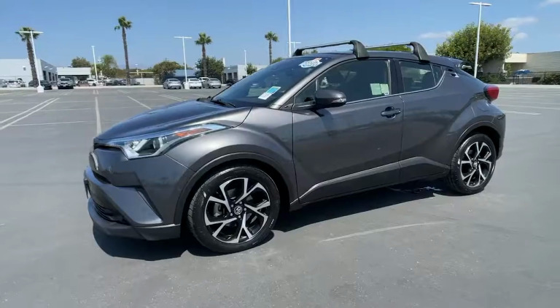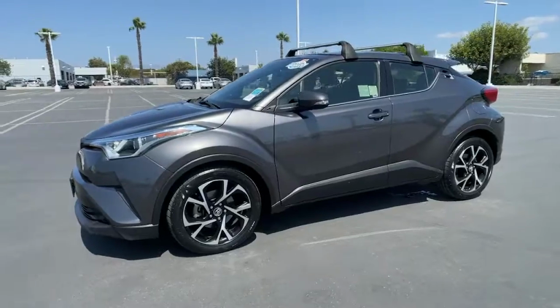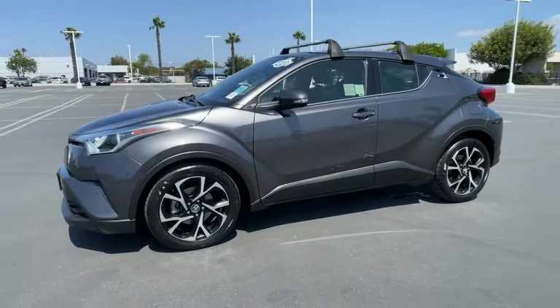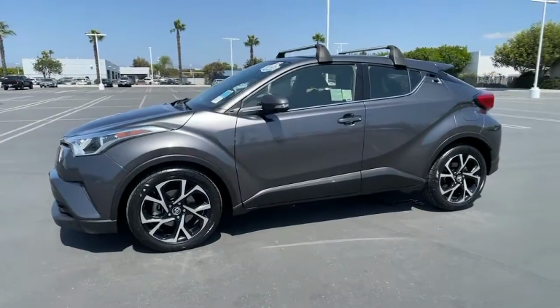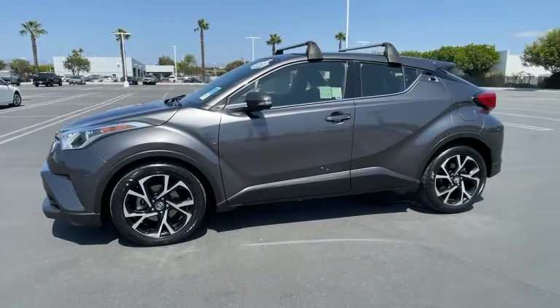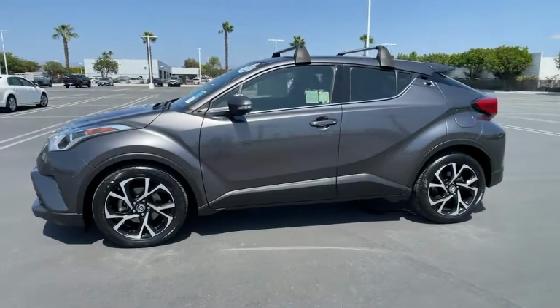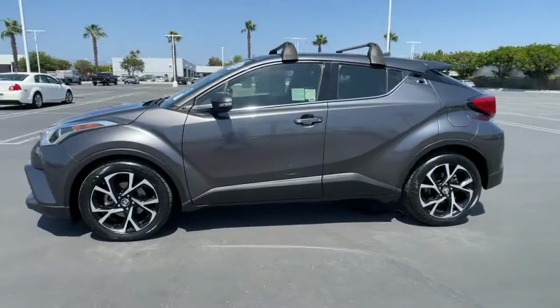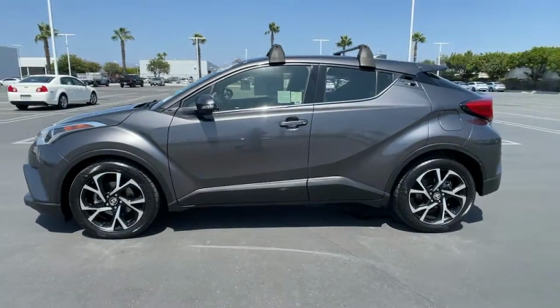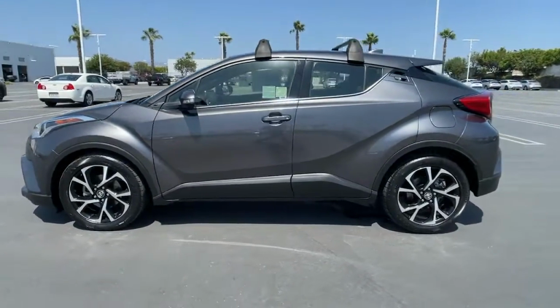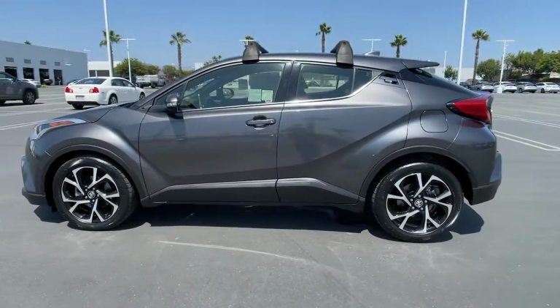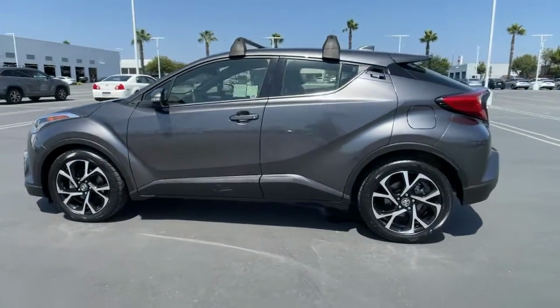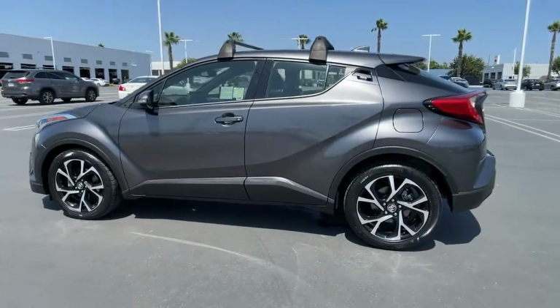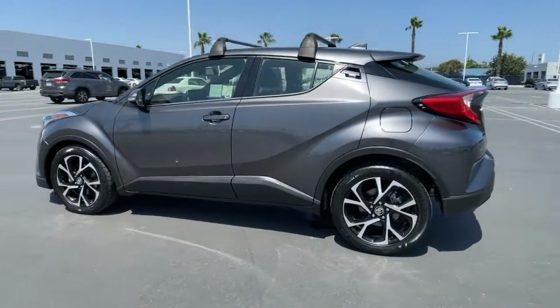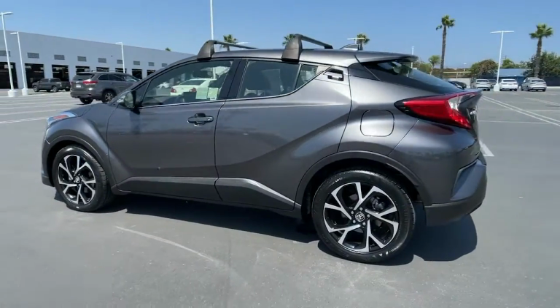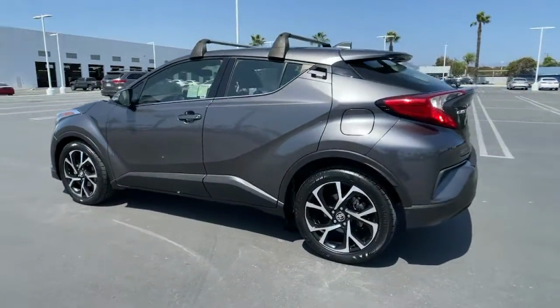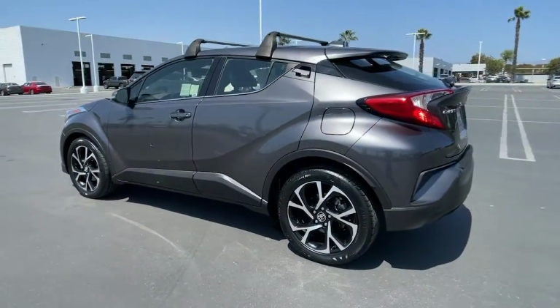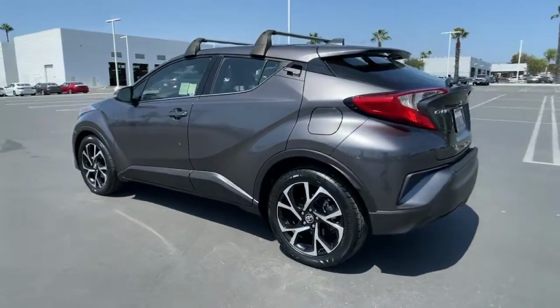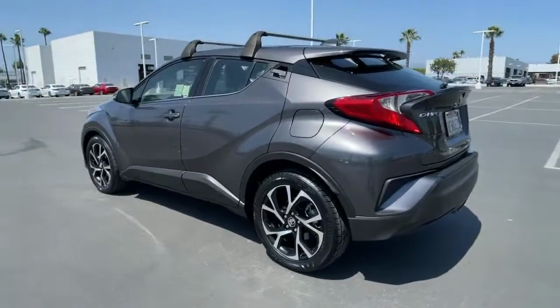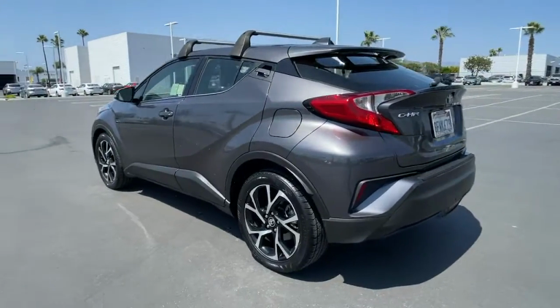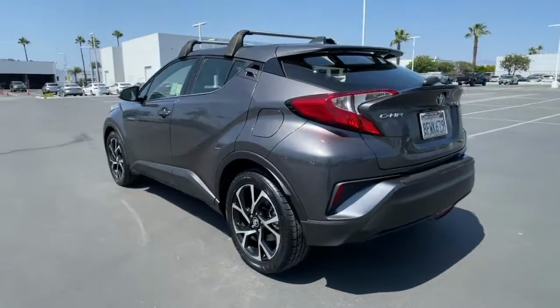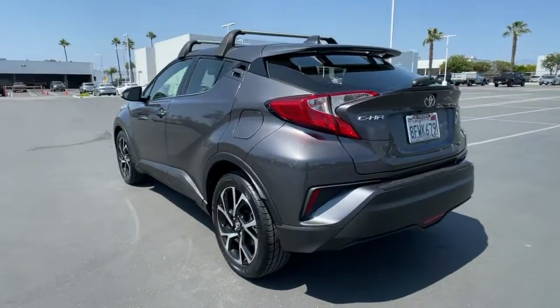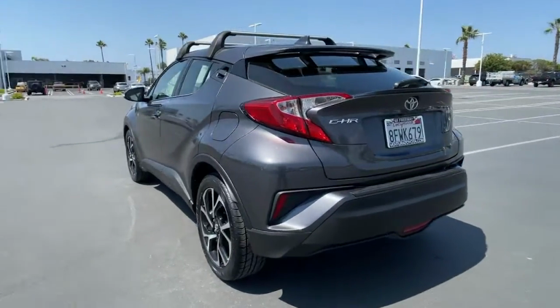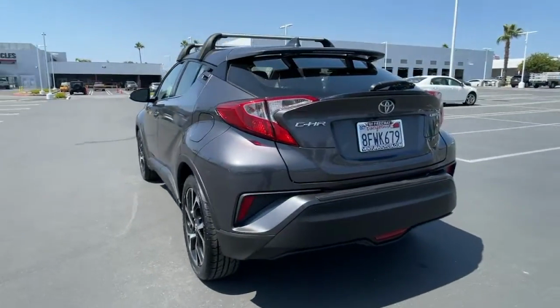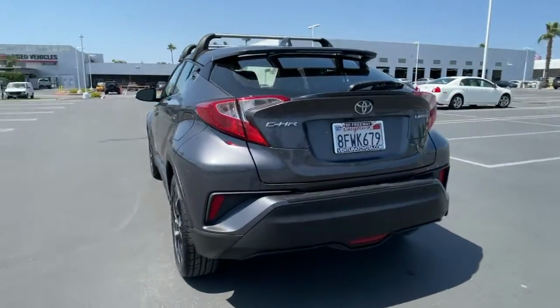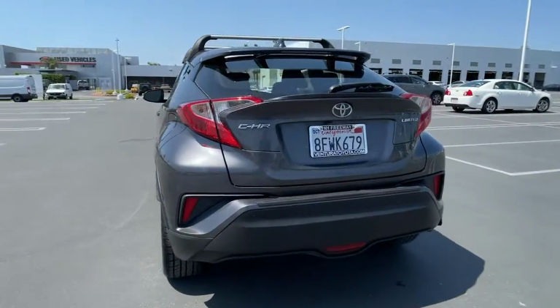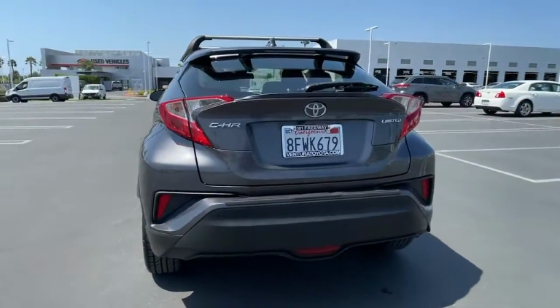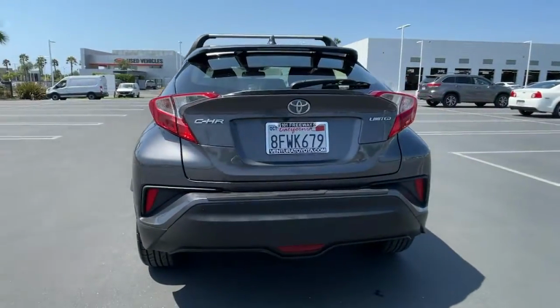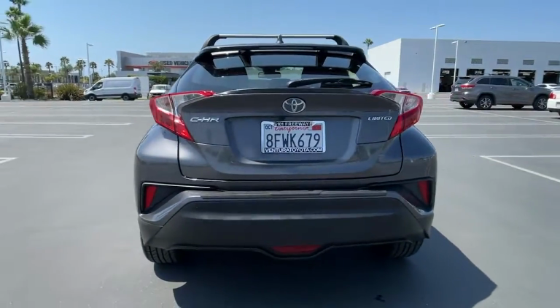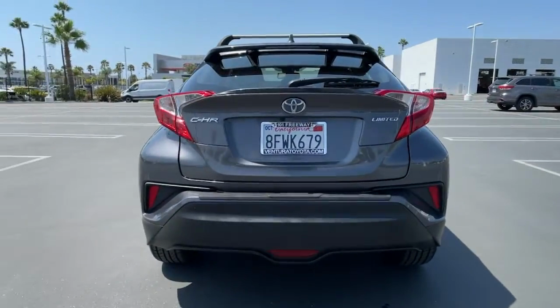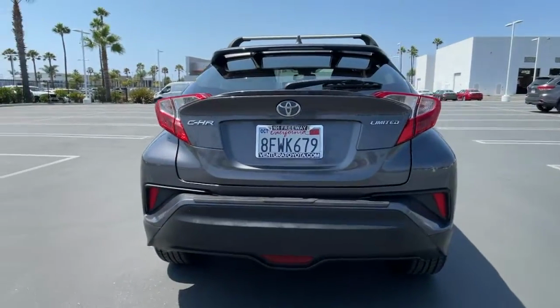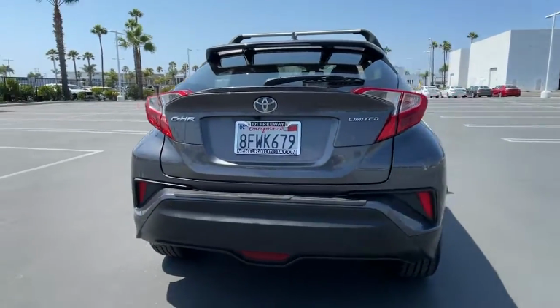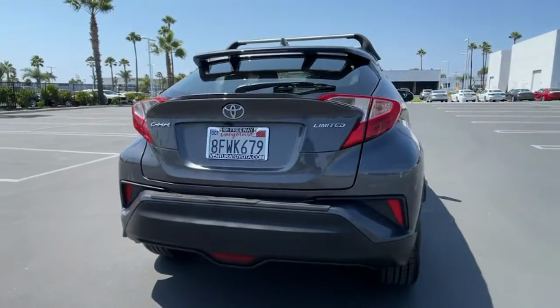You're gonna love the 2019 Toyota C-HR. This vehicle is an outstanding buy with fewer than 30,000 miles on the odometer.